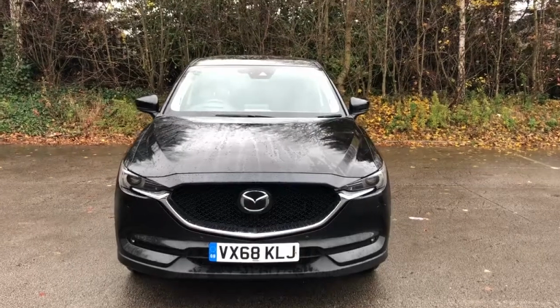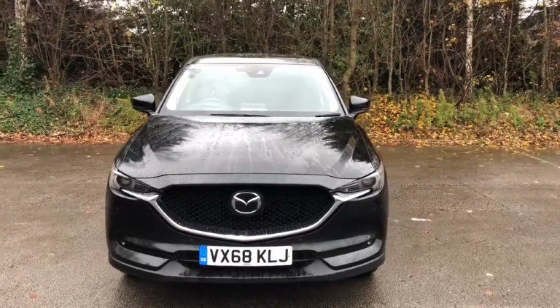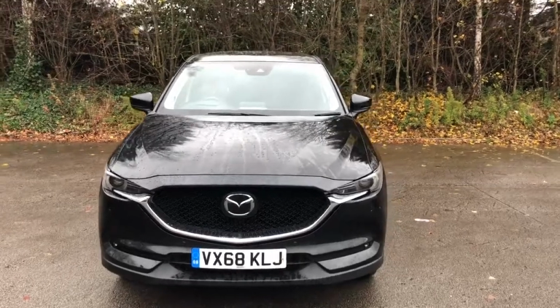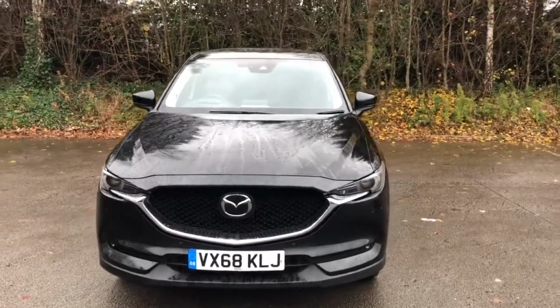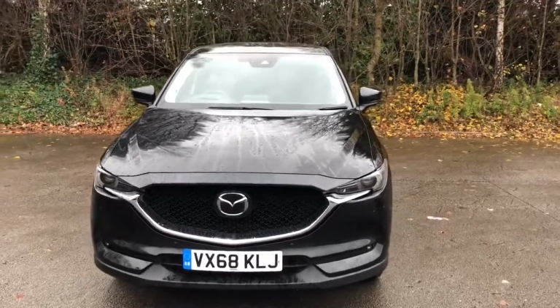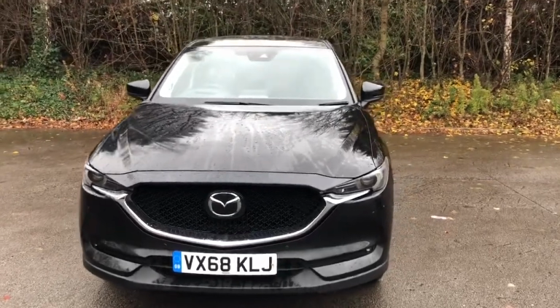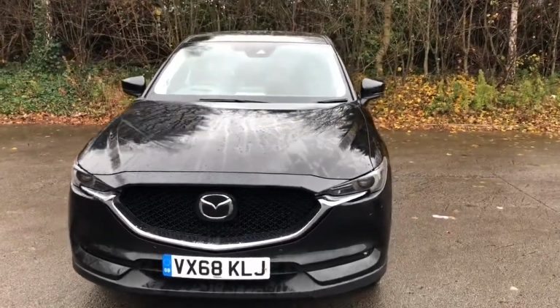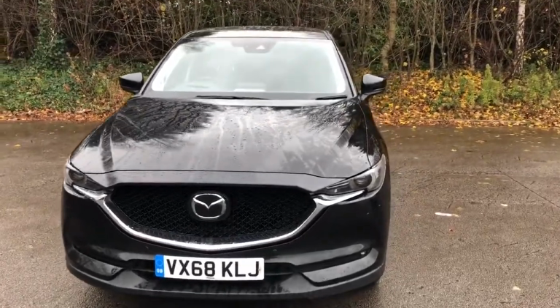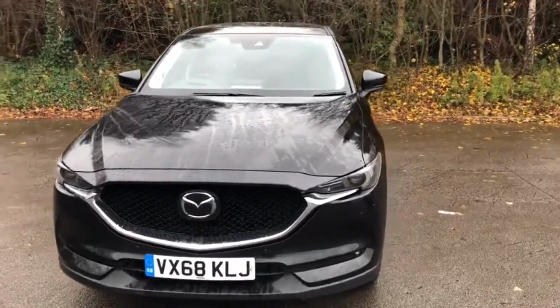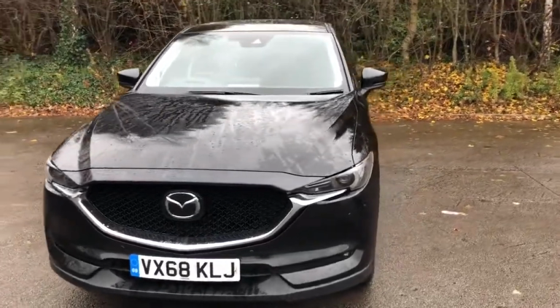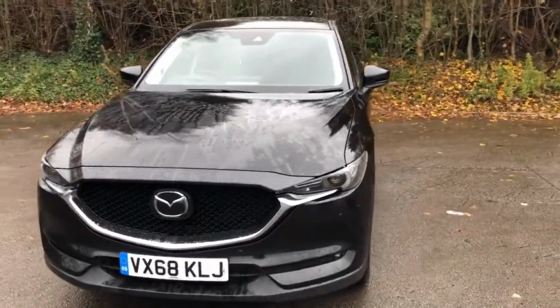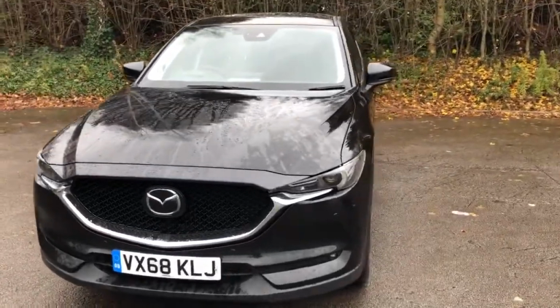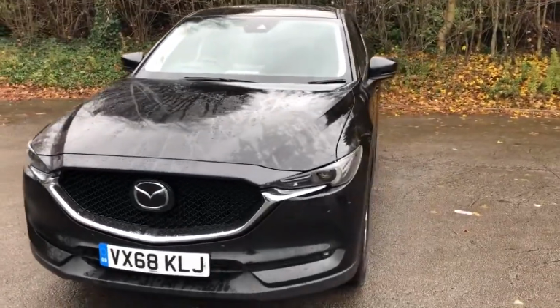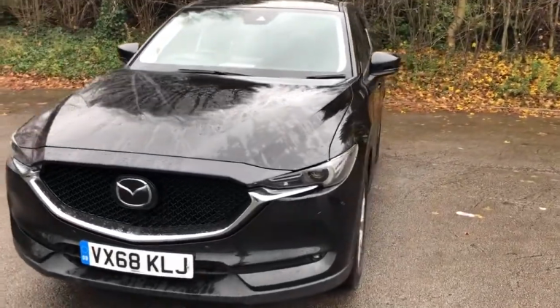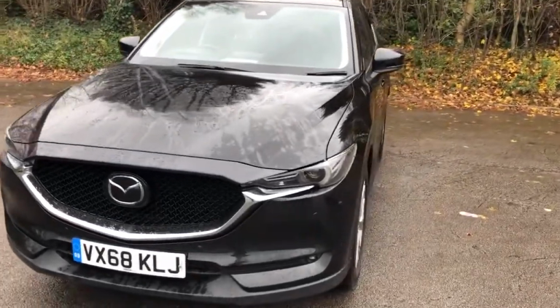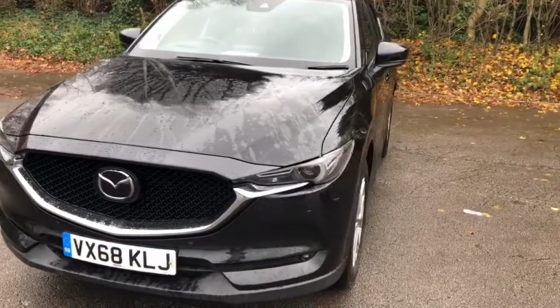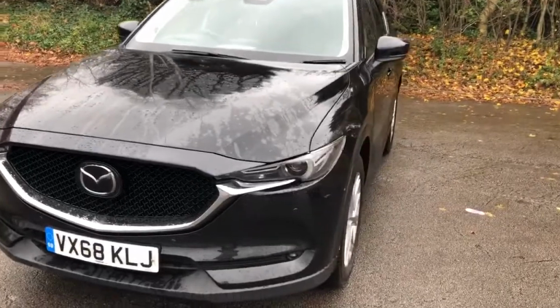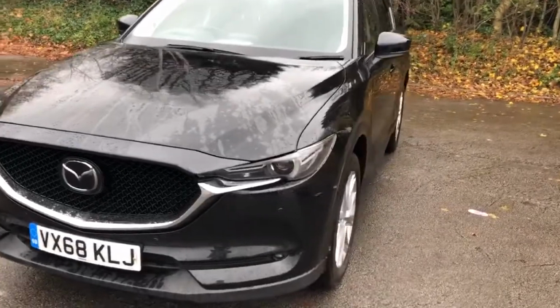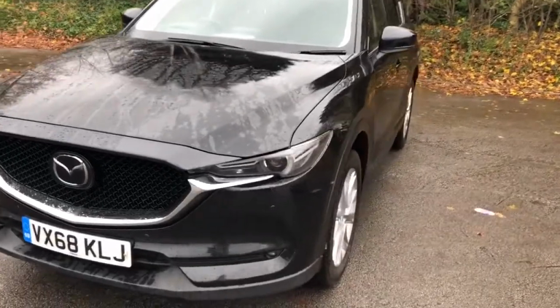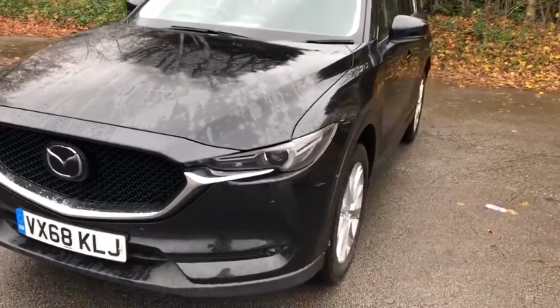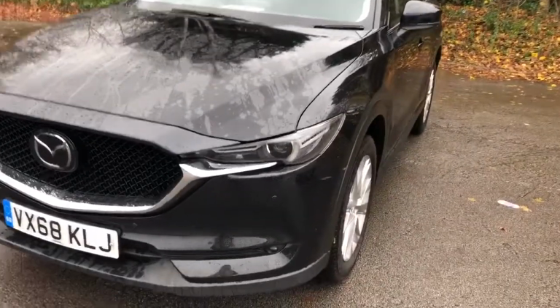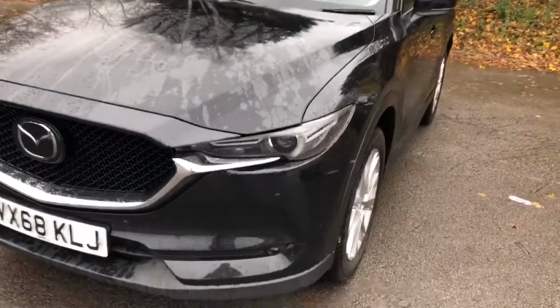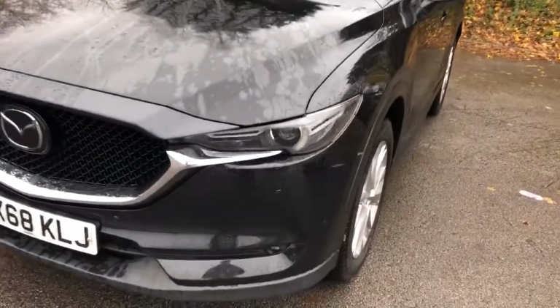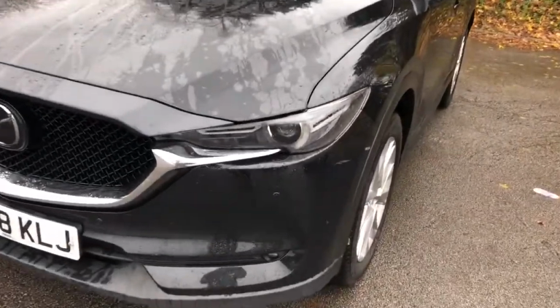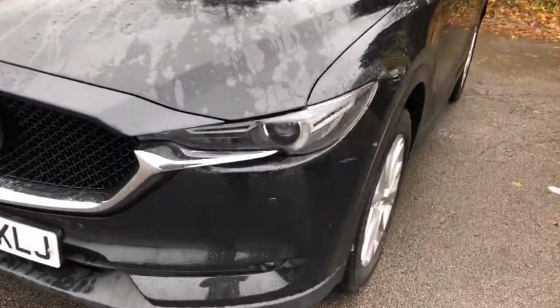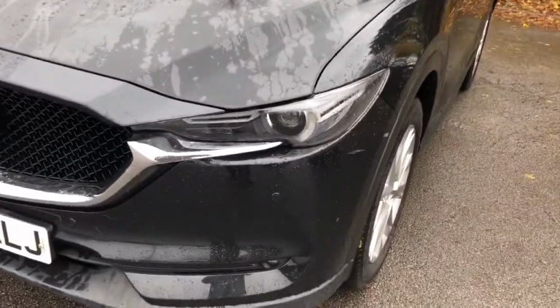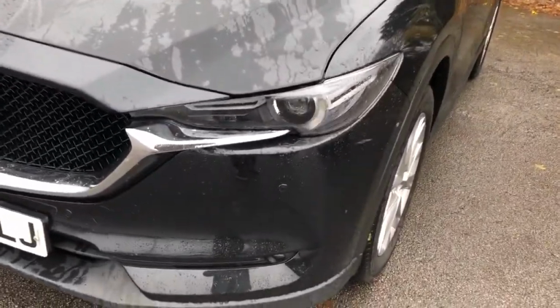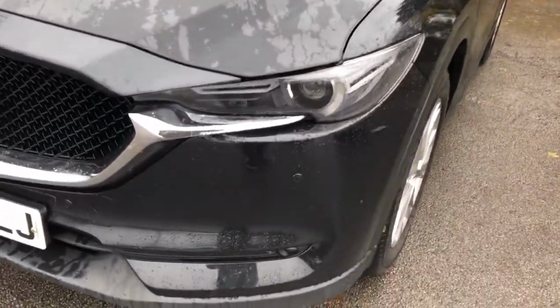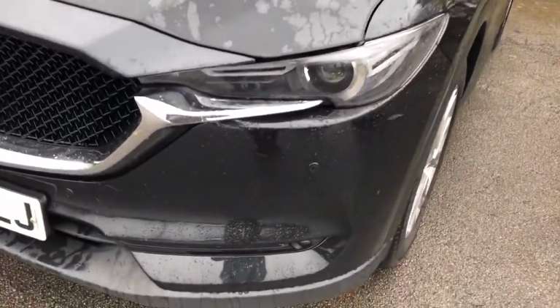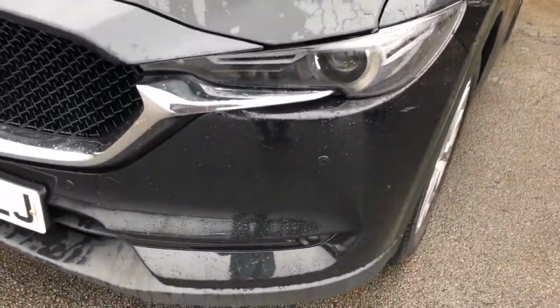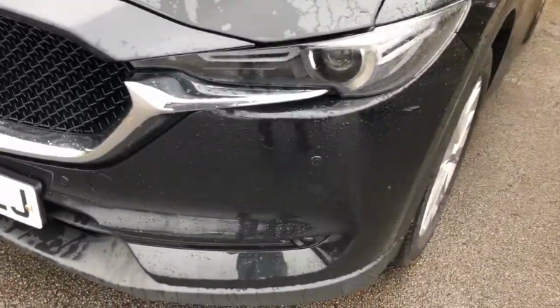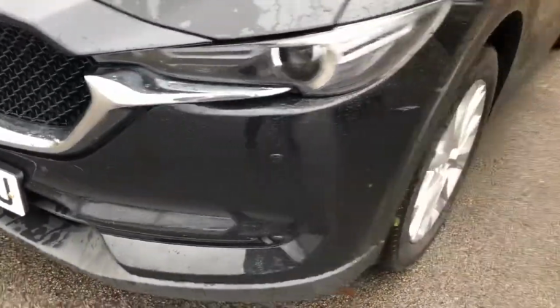Welcome to Pentagon Mazda at Lincoln, Triton Road. Here we have a 68-plate Mazda CX-5. It does come with Xenon headlamps and front parking sensors.